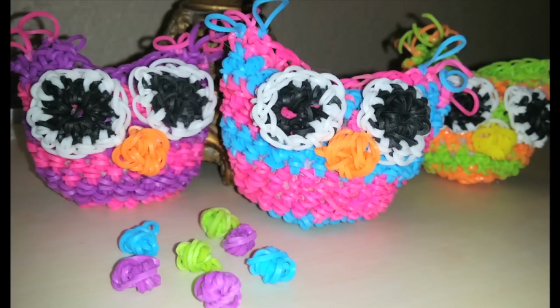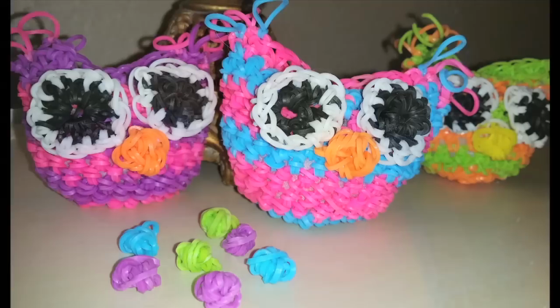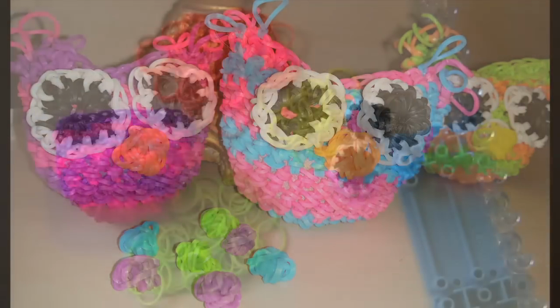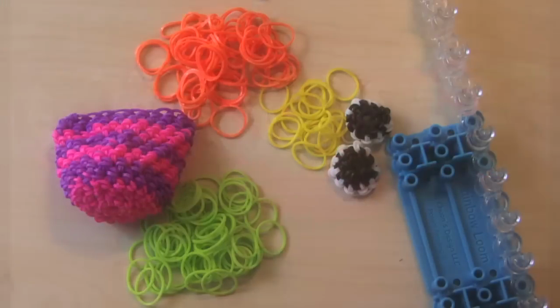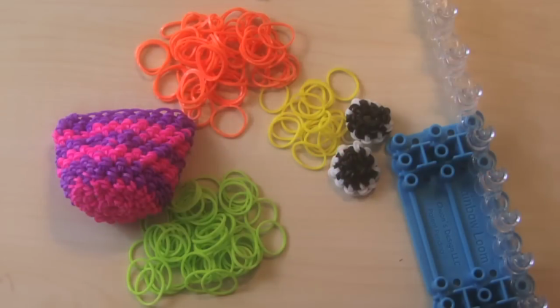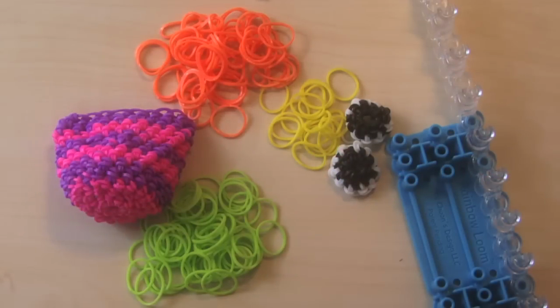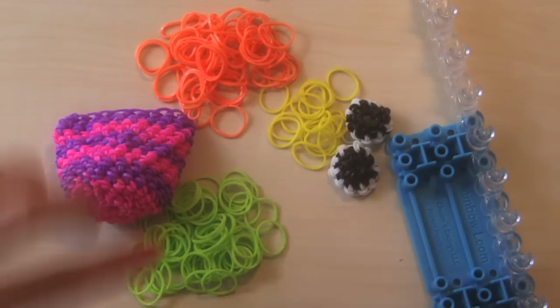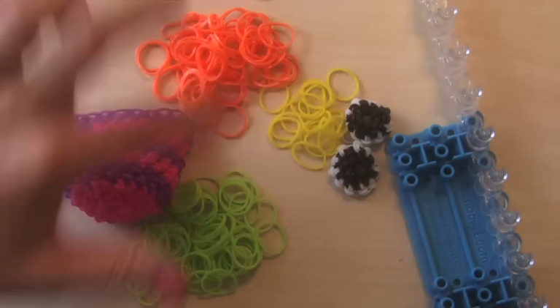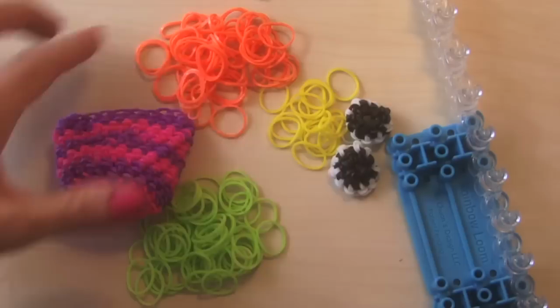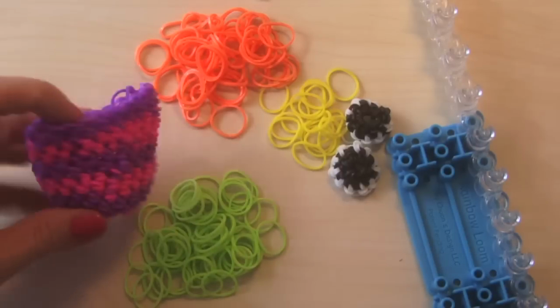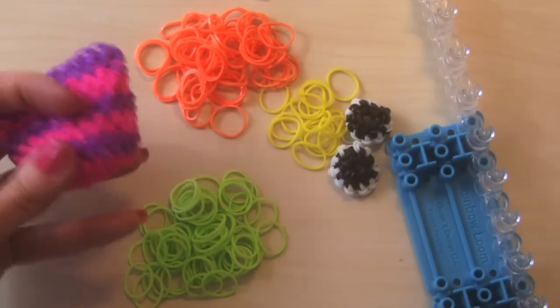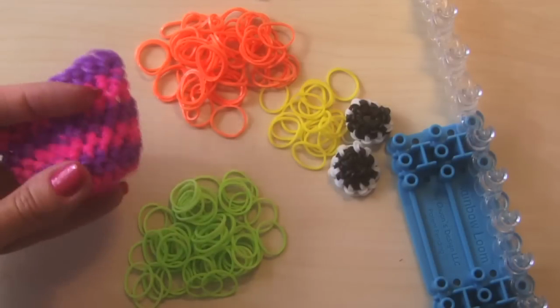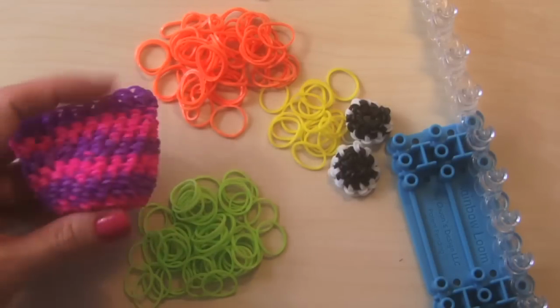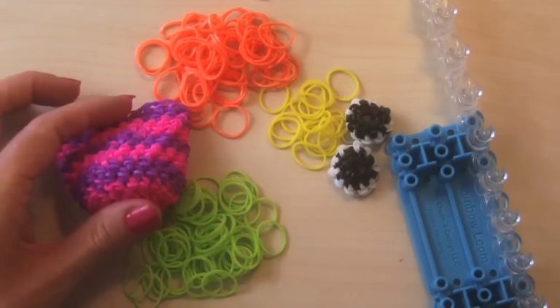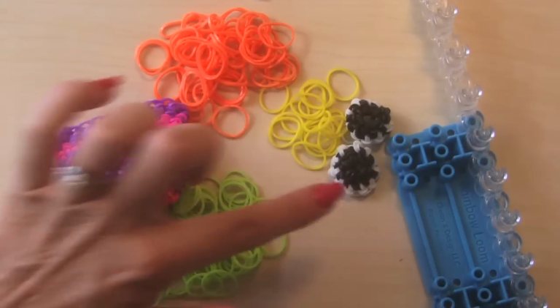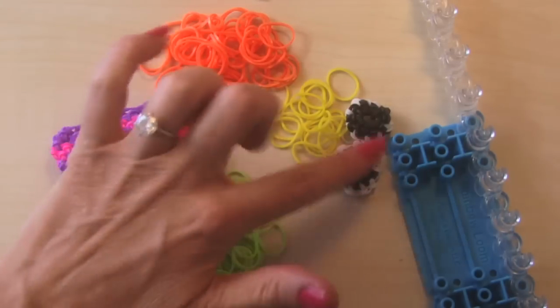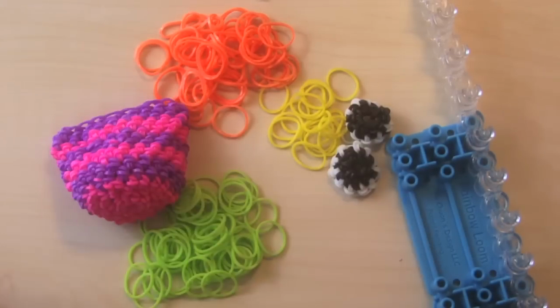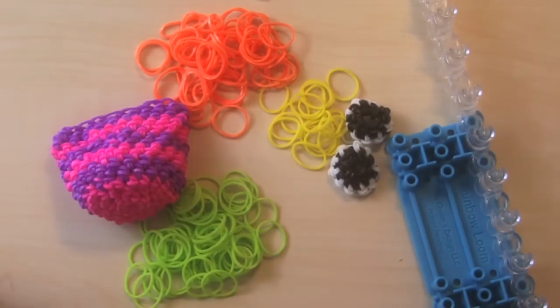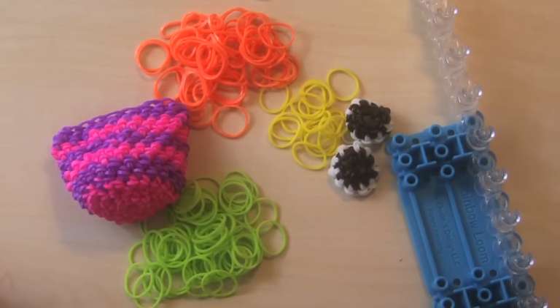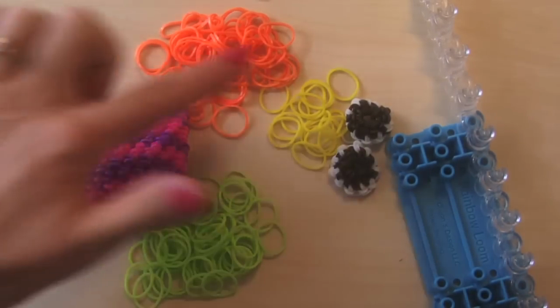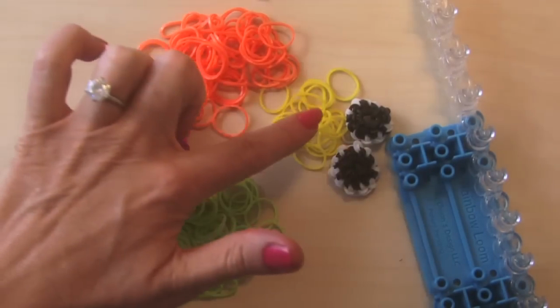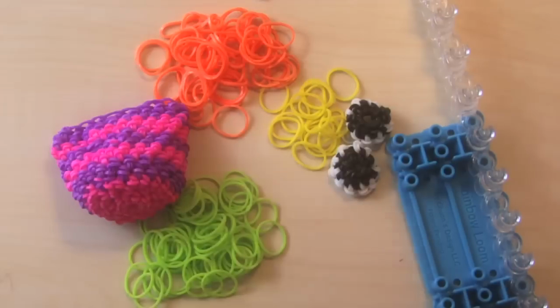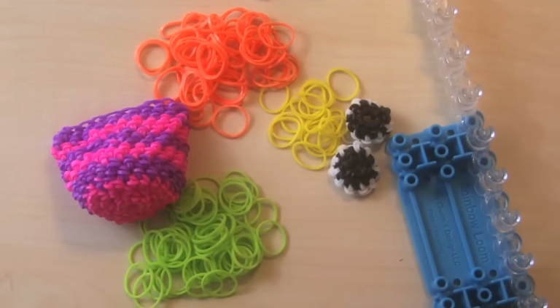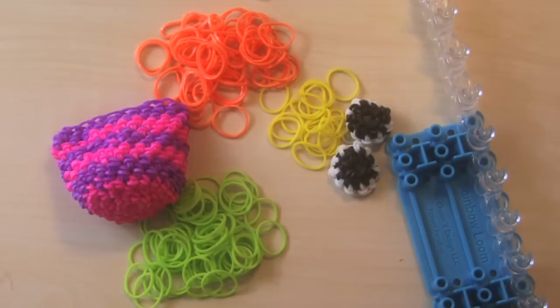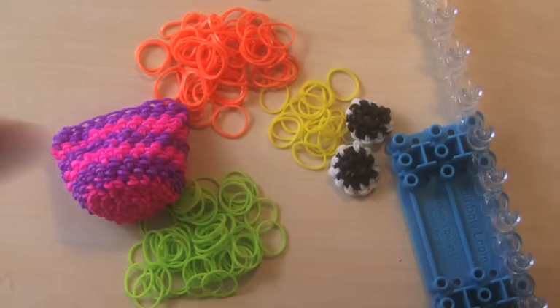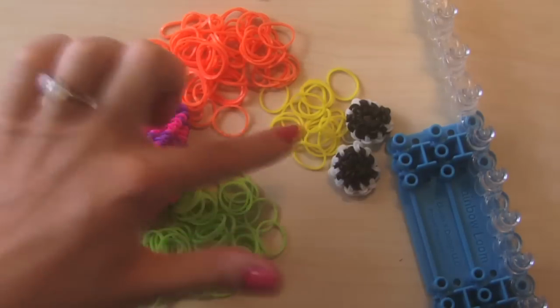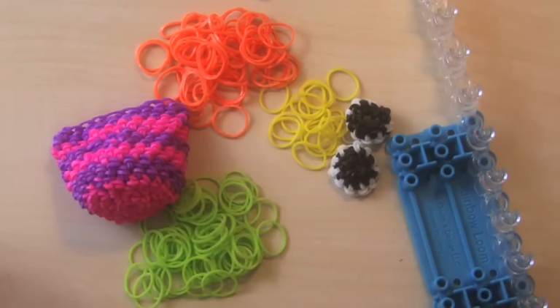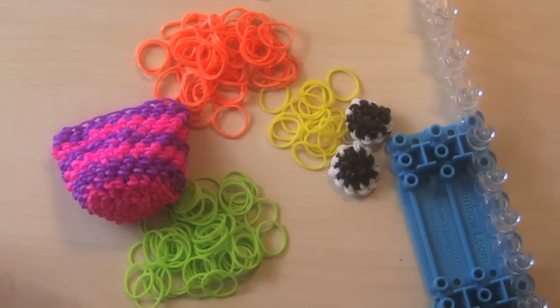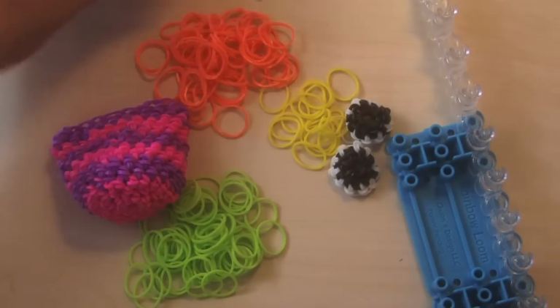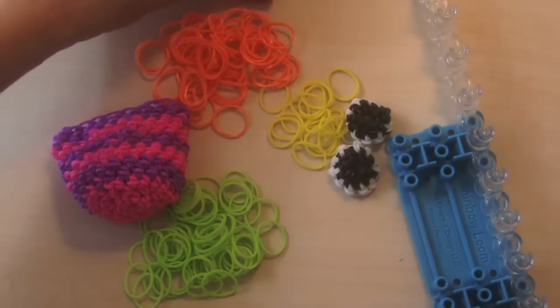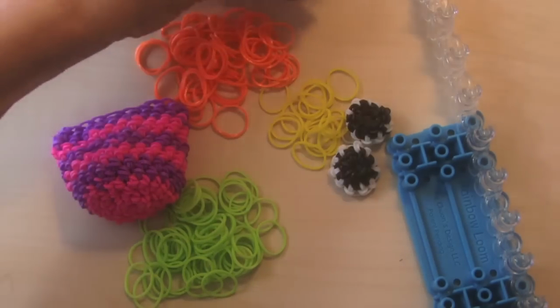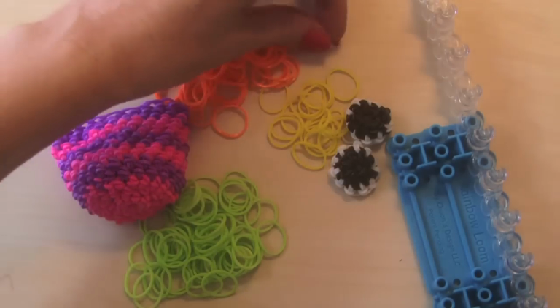What you're going to need for this: you're going to need two colors for the body of your little owl, black and white for your eyes, and either orange or yellow for your beak.